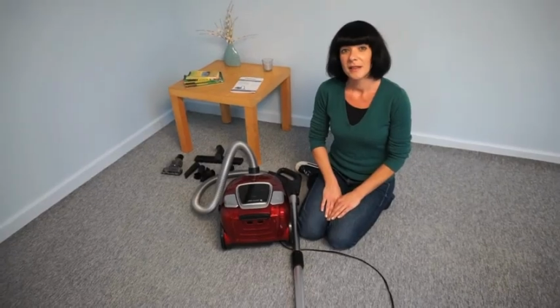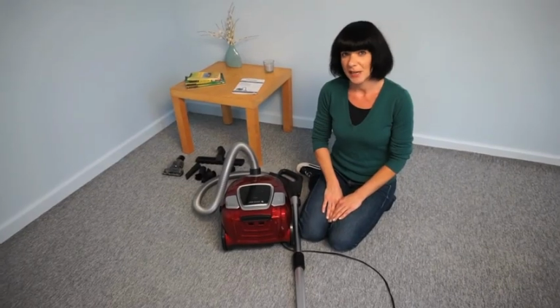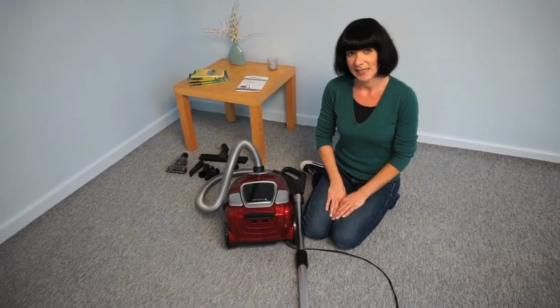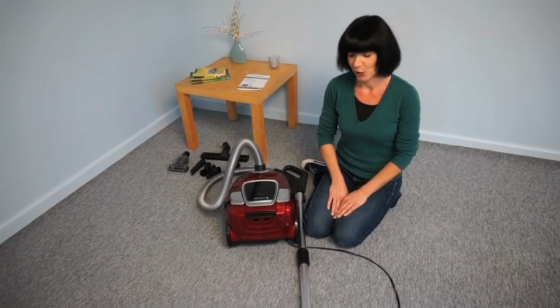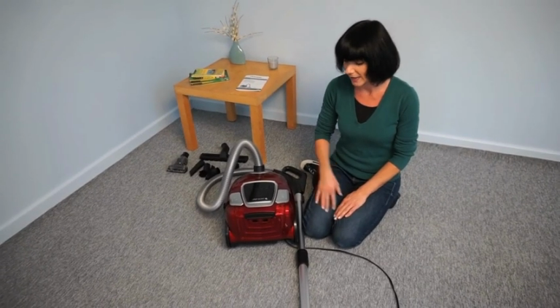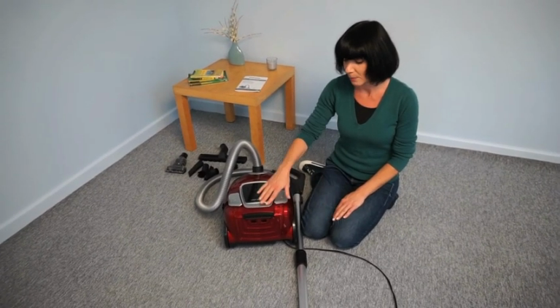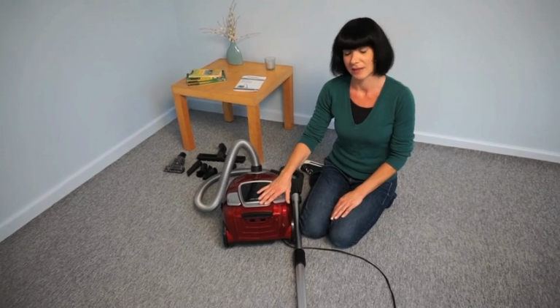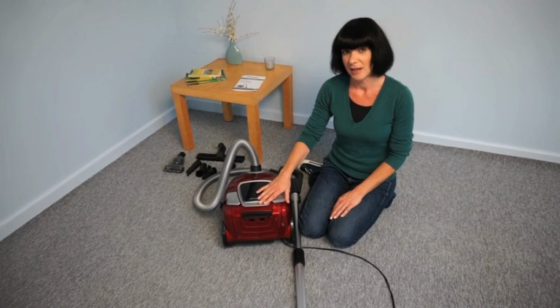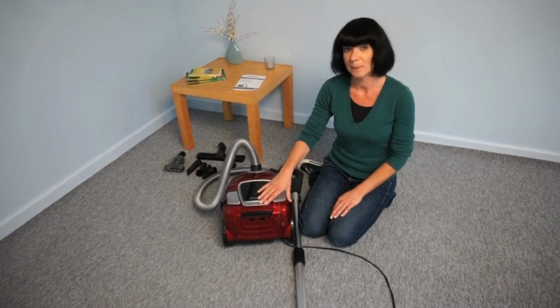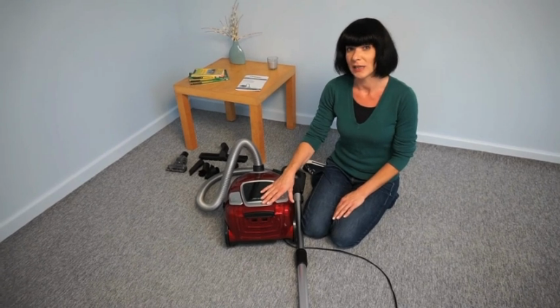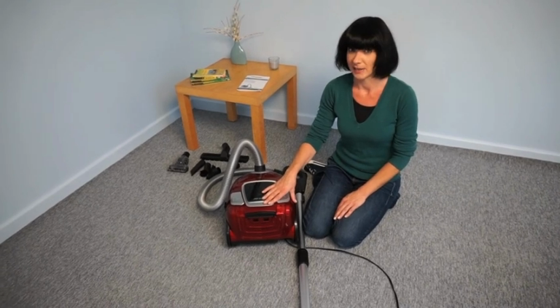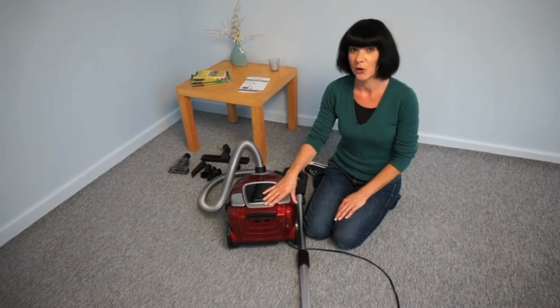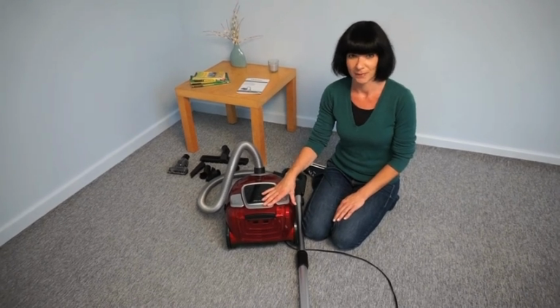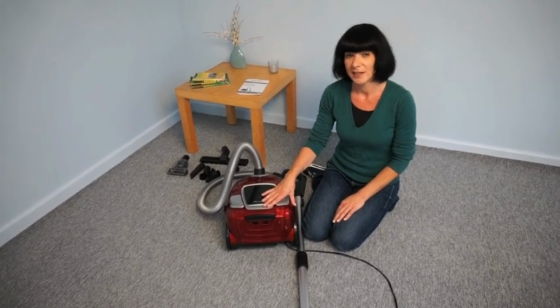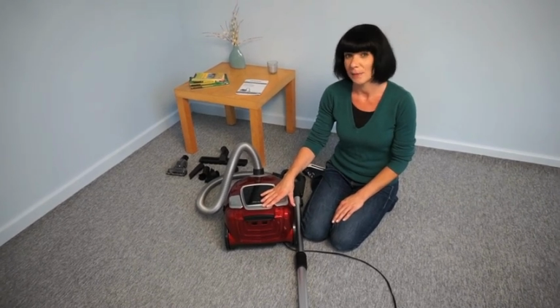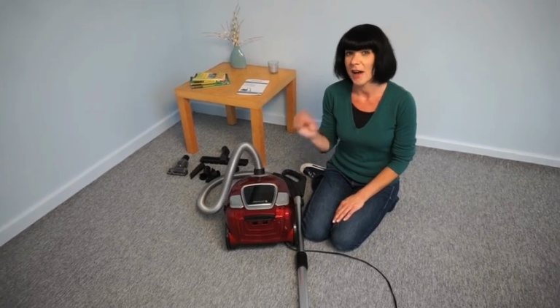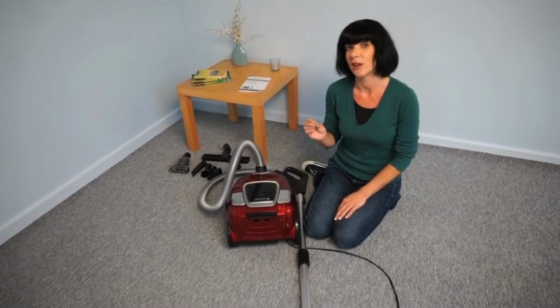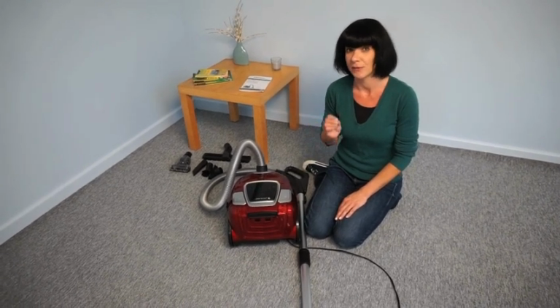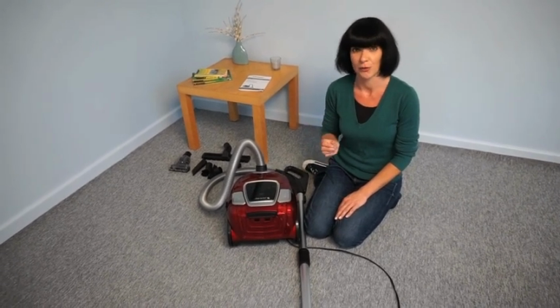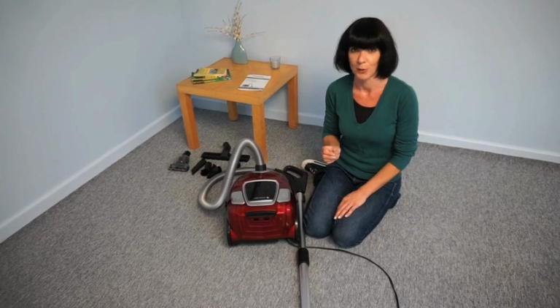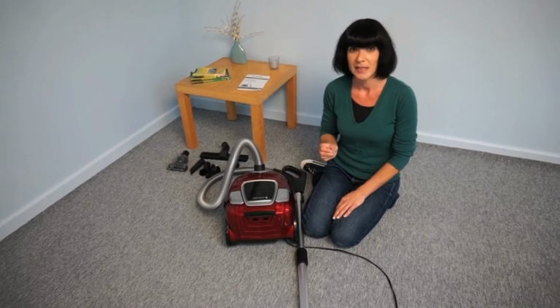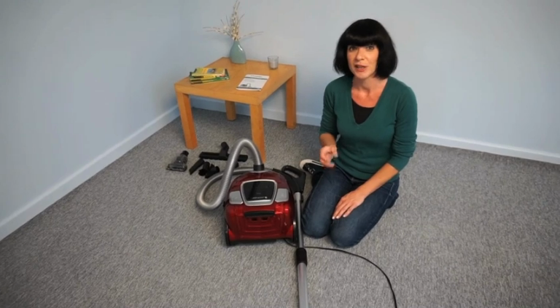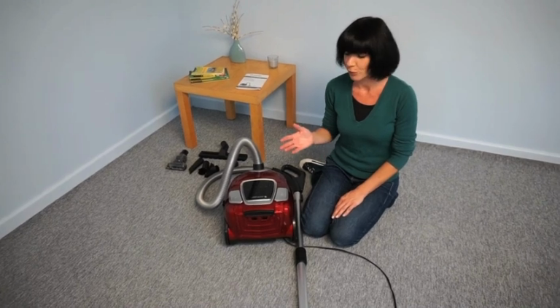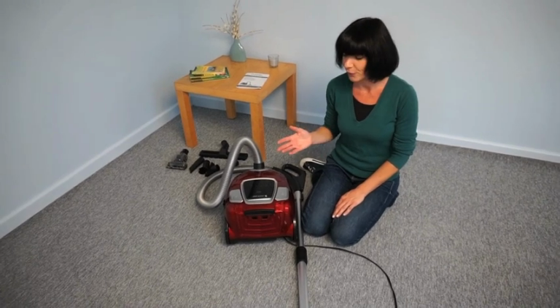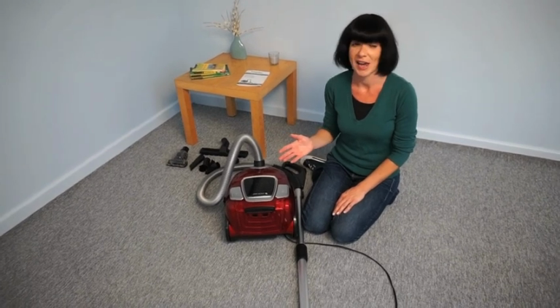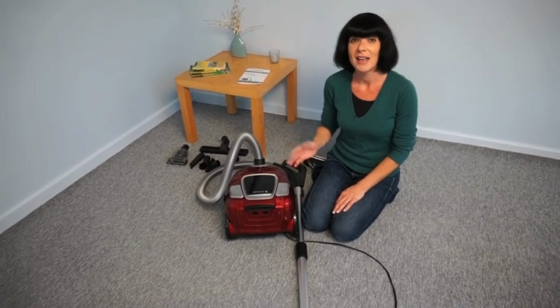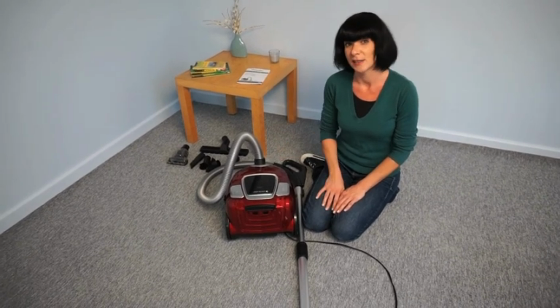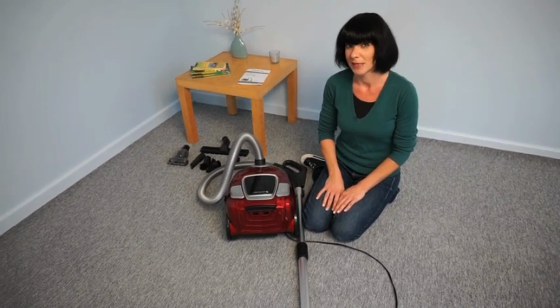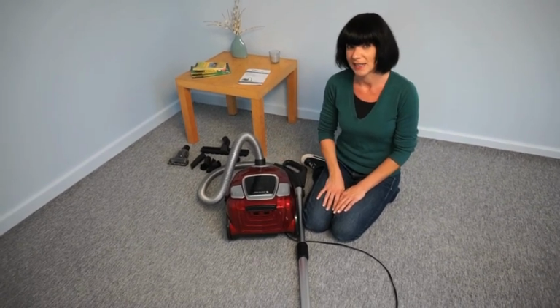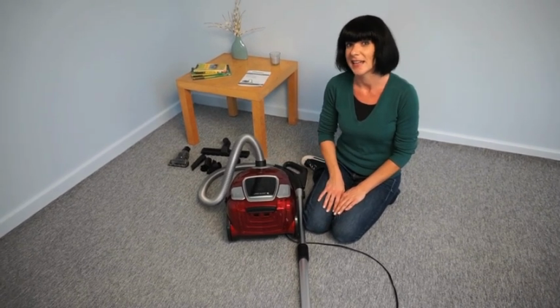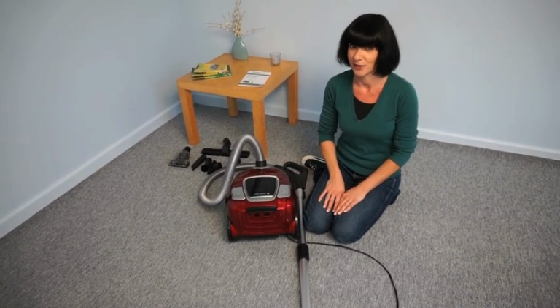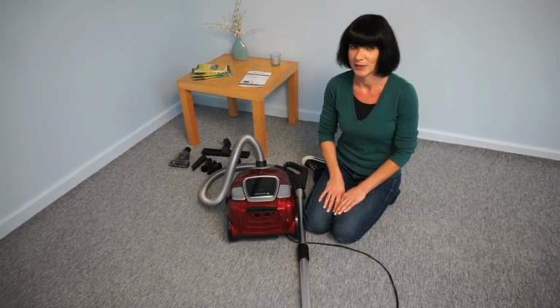The BG62 has a HEPA filter for absolute cleanliness in your home. This traps the finest particles of dust from the room, leaving purified fresh air — excellent for asthmatics and allergy sufferers.